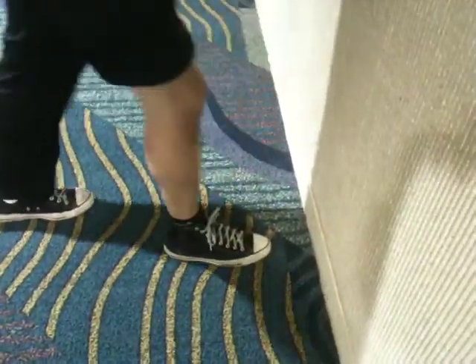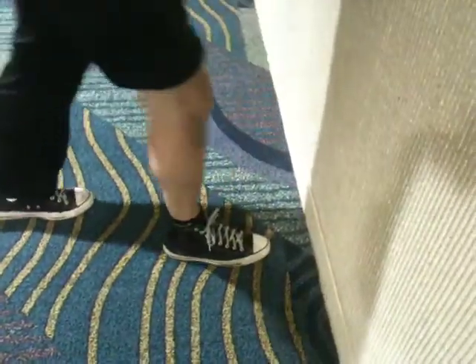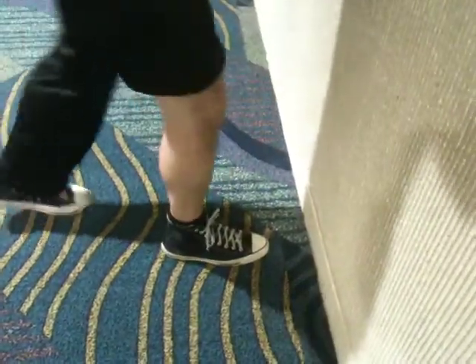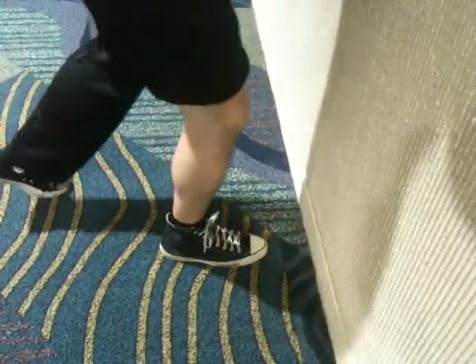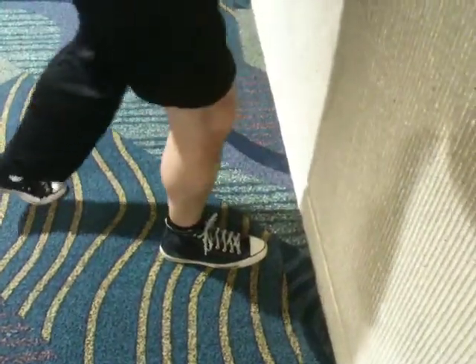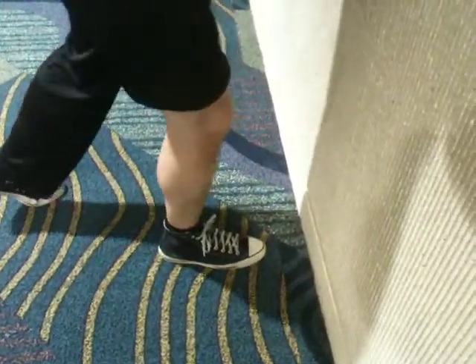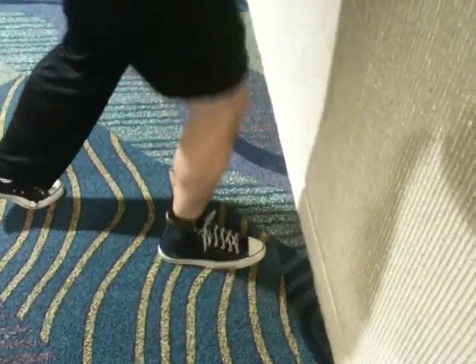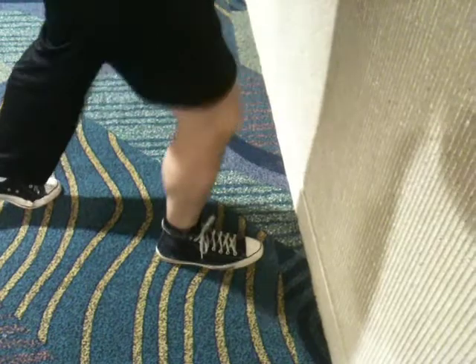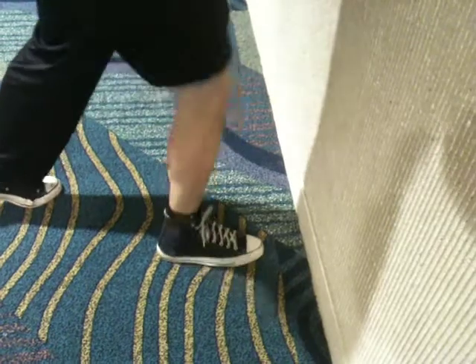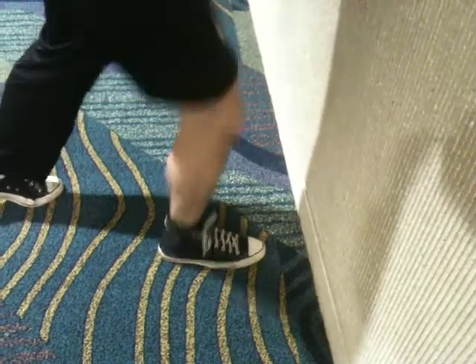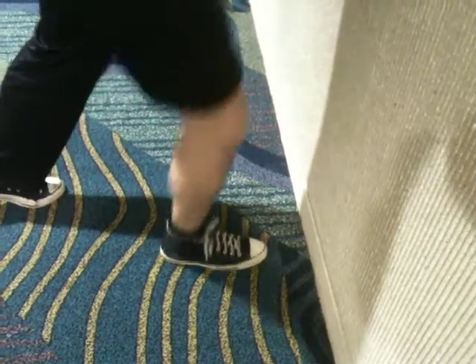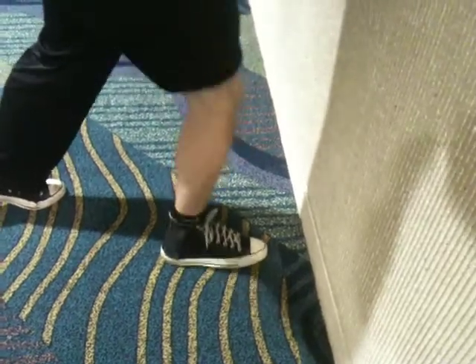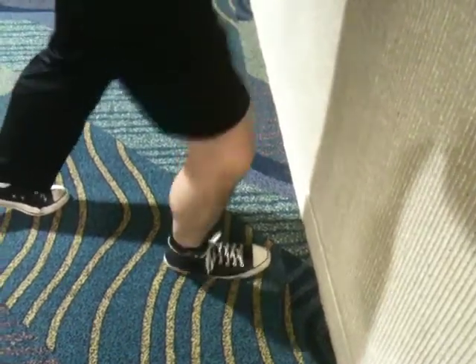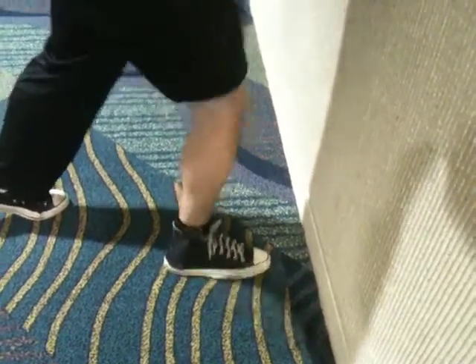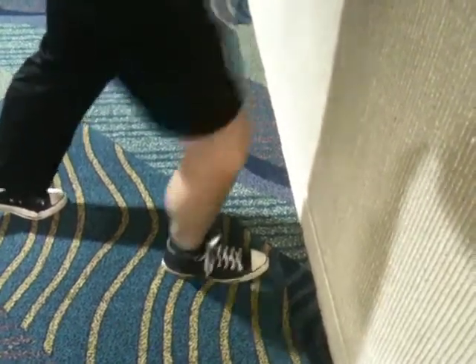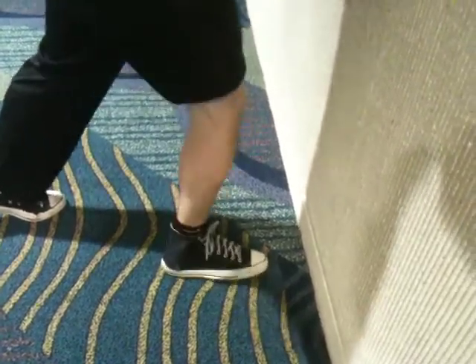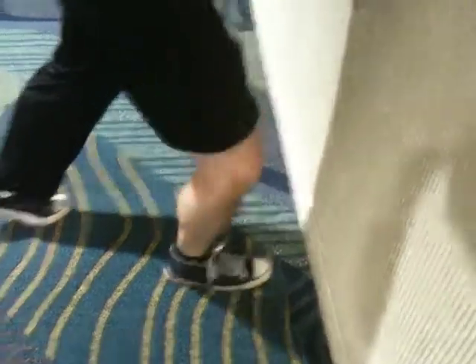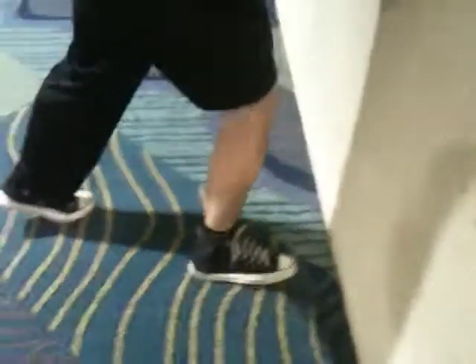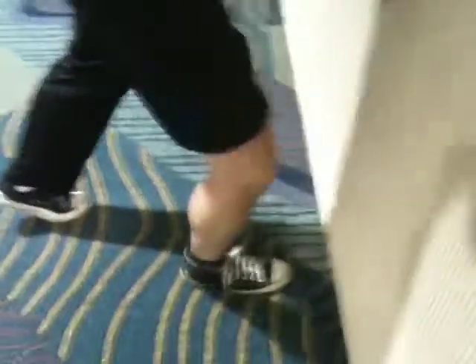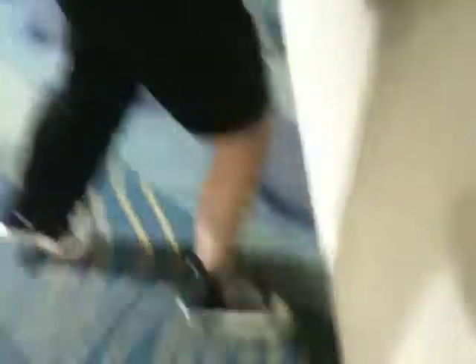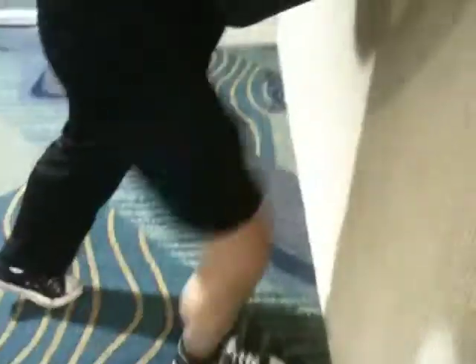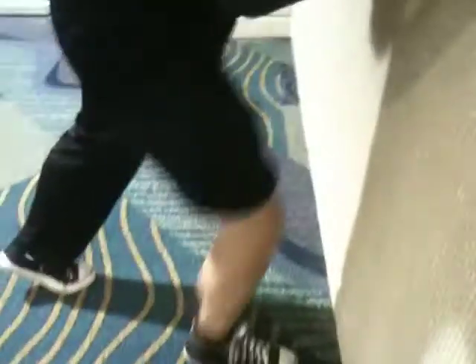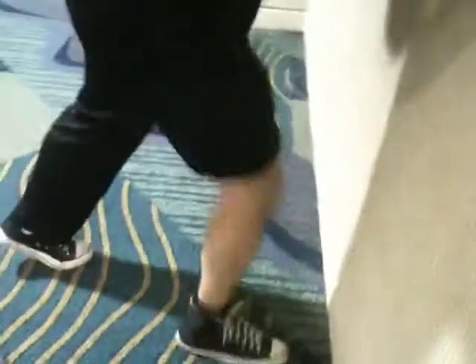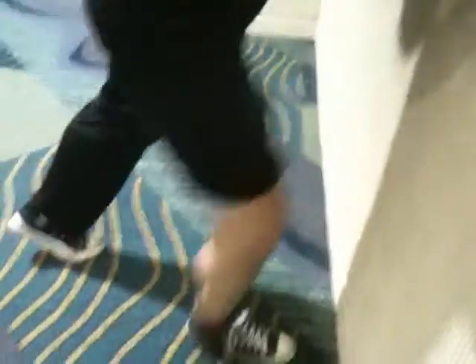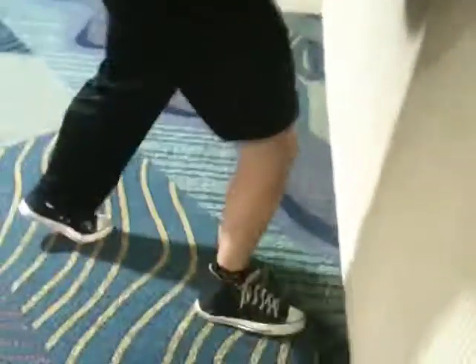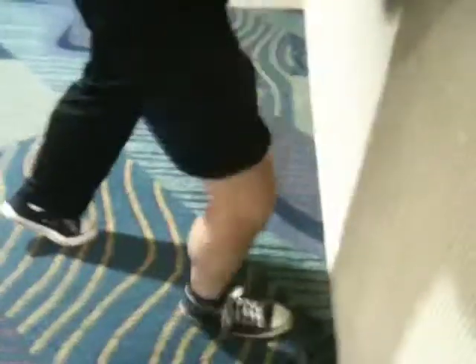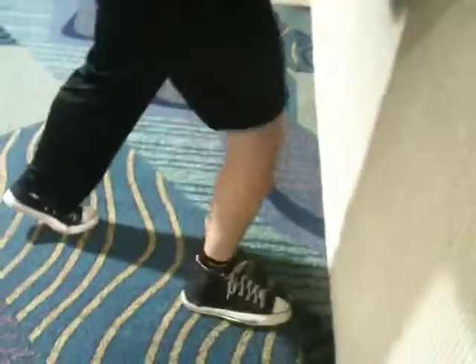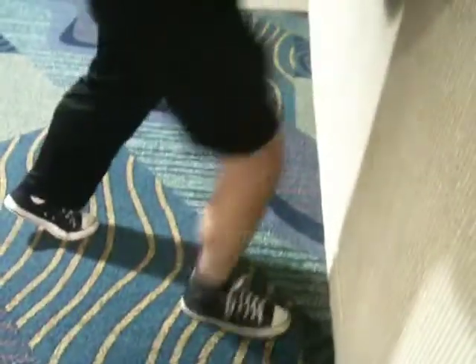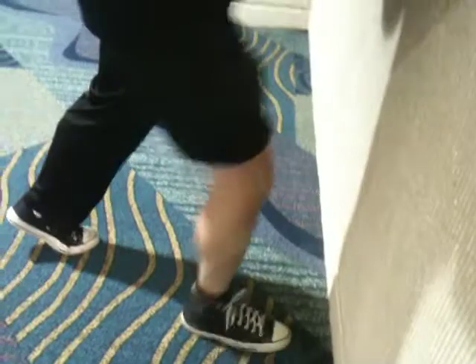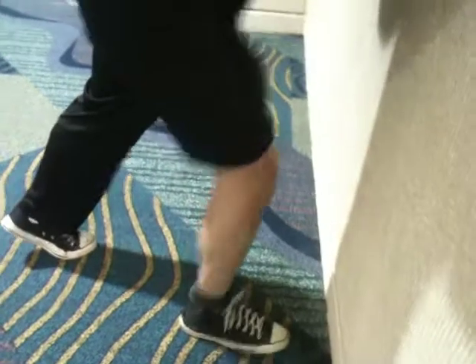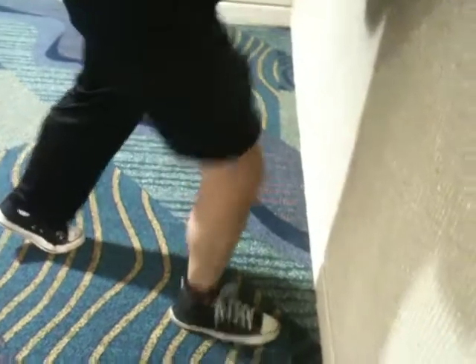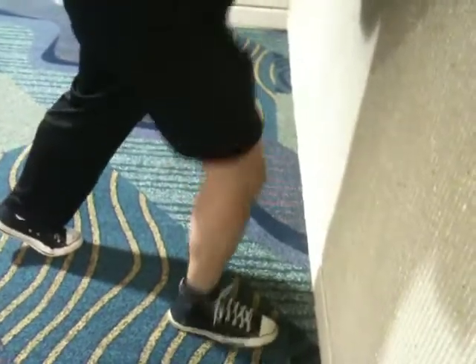Now I'm going to move to frontal plane, trying to keep that heel on the ground the whole time. Frontal plane mobility of the ankle right there.